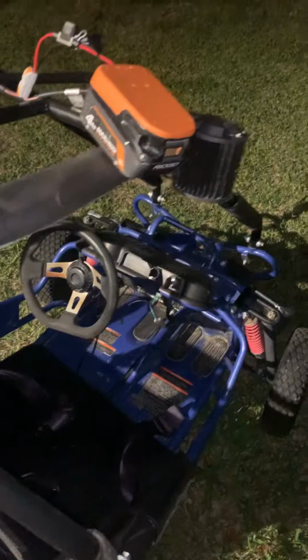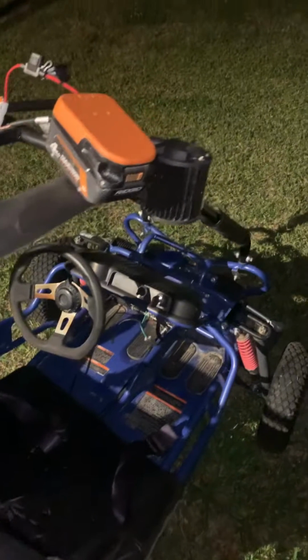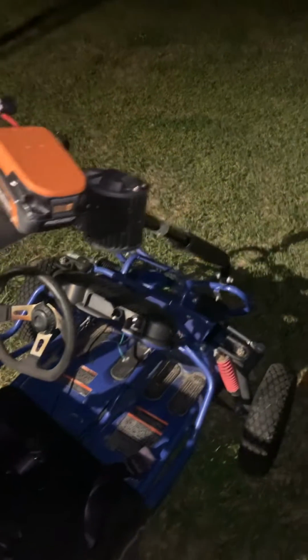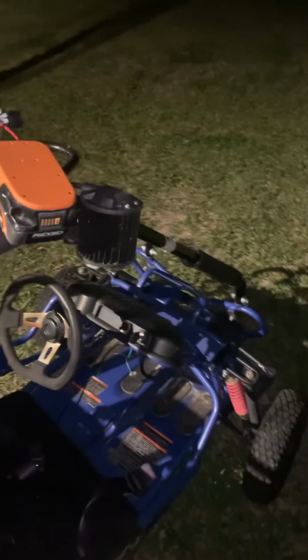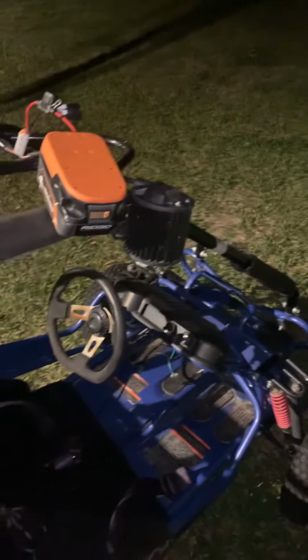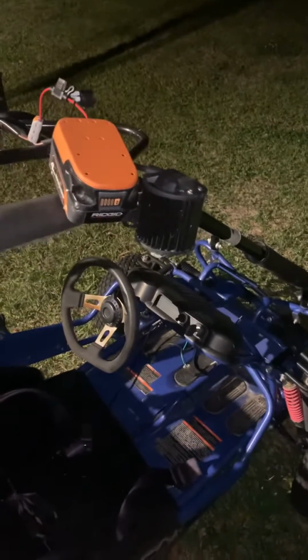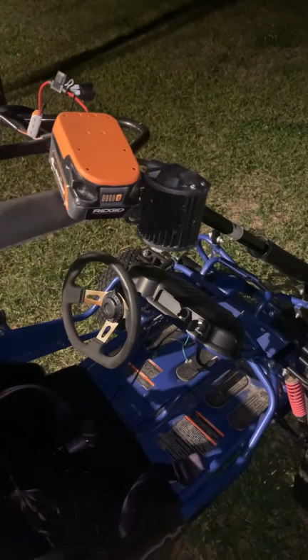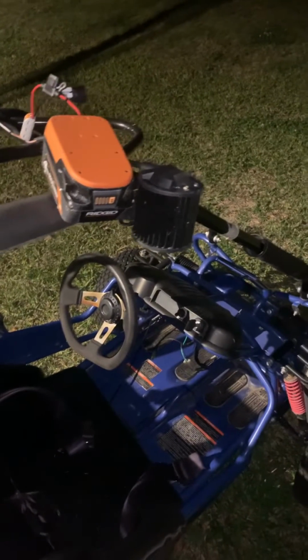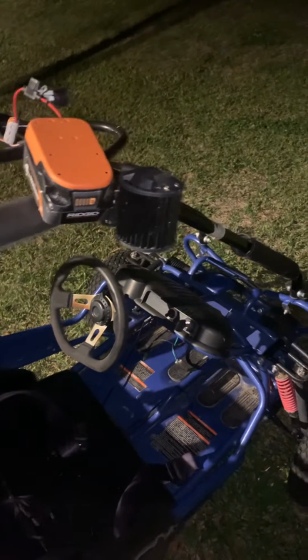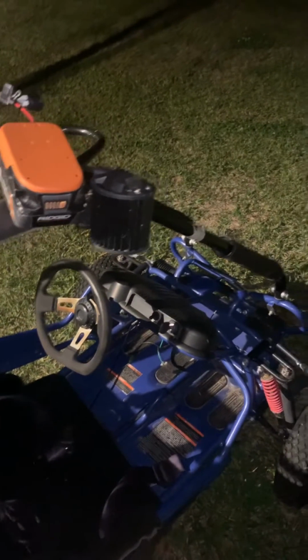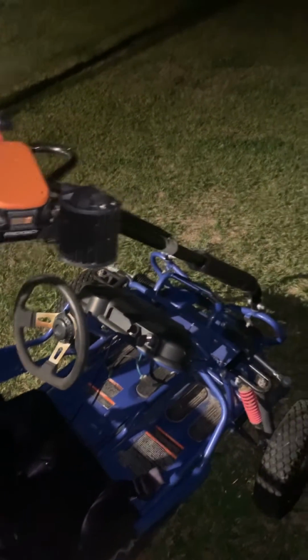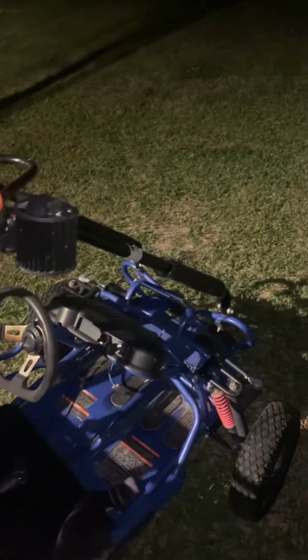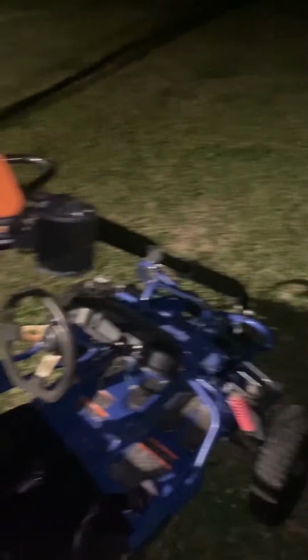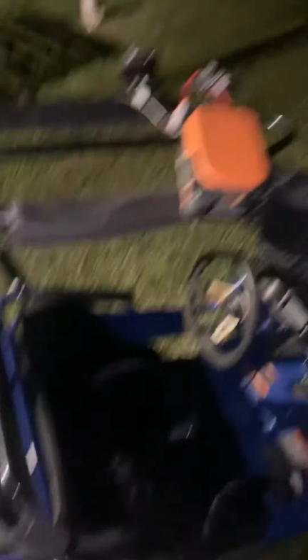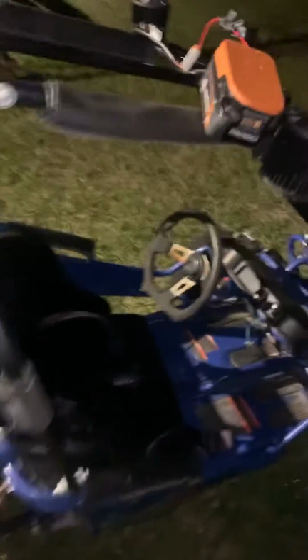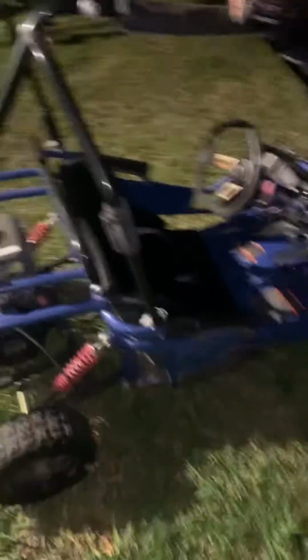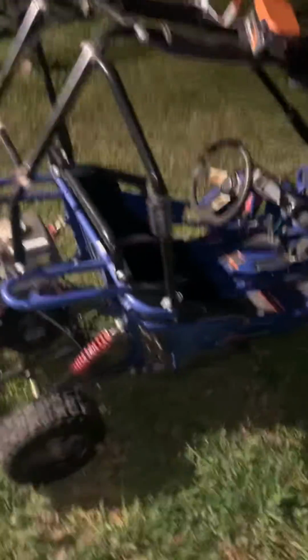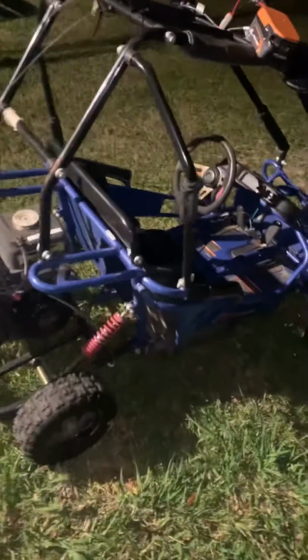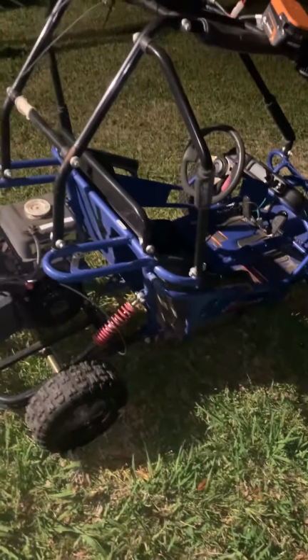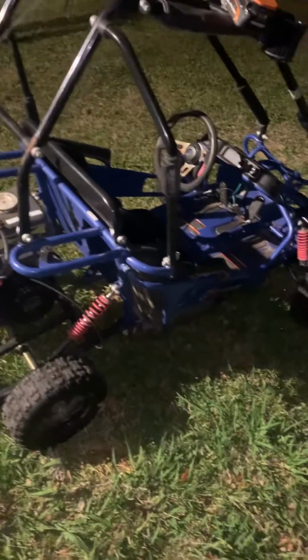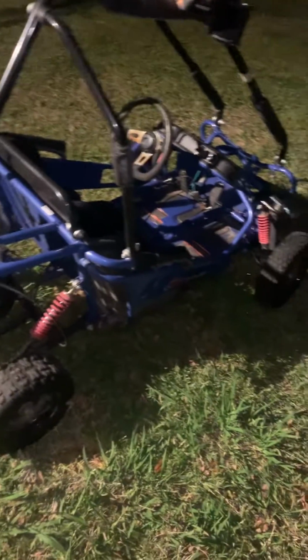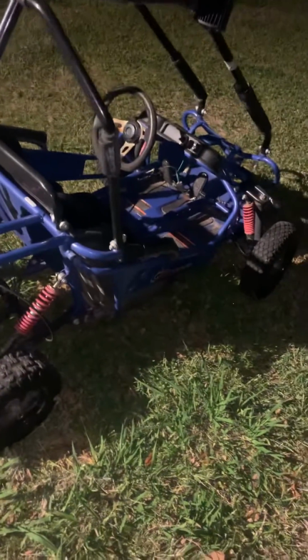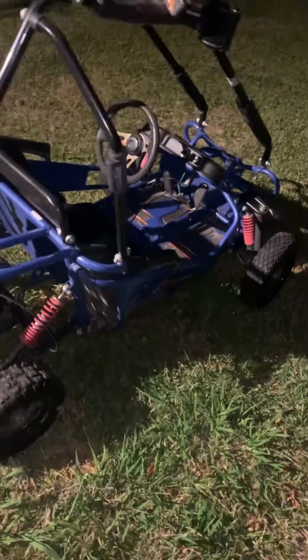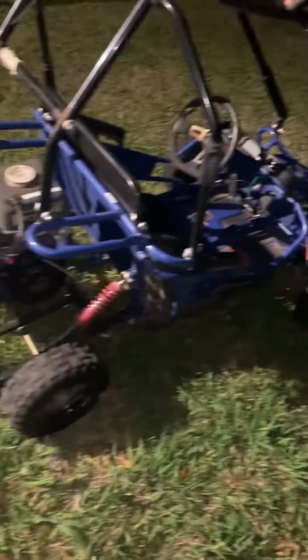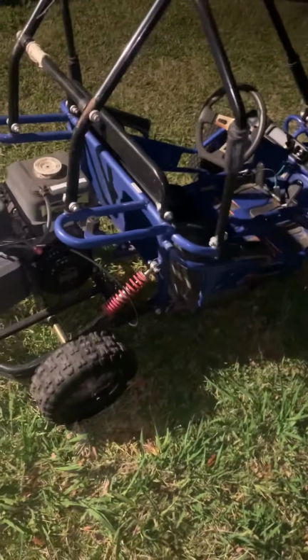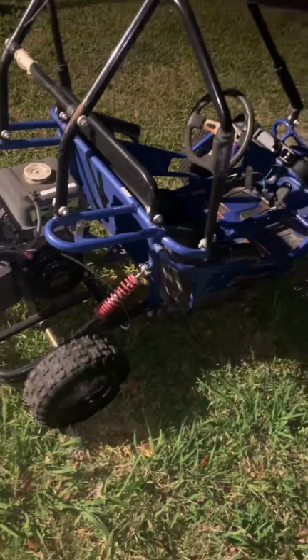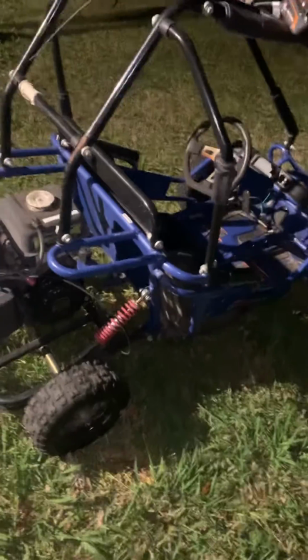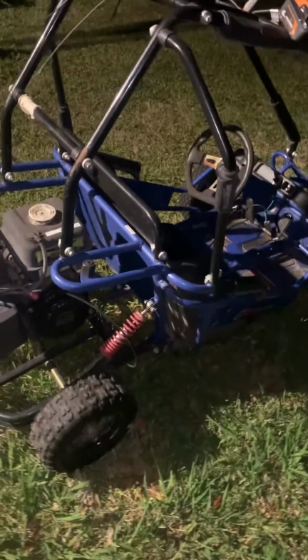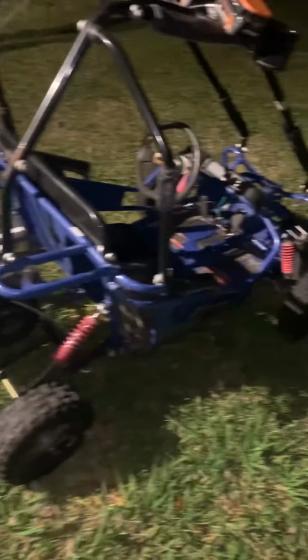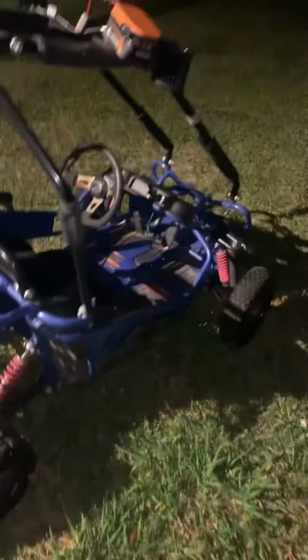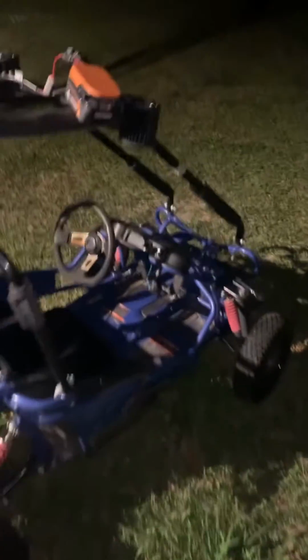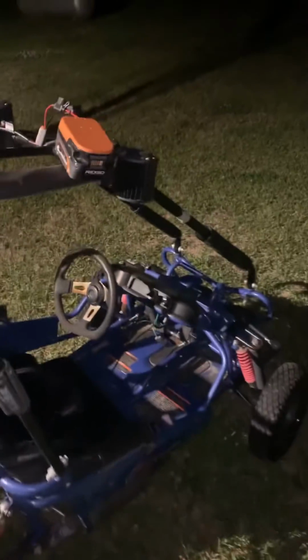Hit that subscribe button and let me know what y'all want to see more videos of or more ideas. So I got this little go-kart right here. I actually found this thing on the side of the road. Starts like a champ. We actually threw the chain off of it this past weekend doing donuts in the yard with the kids.